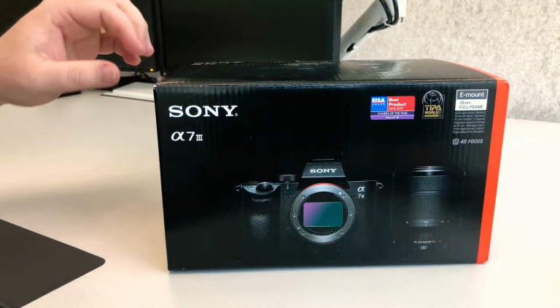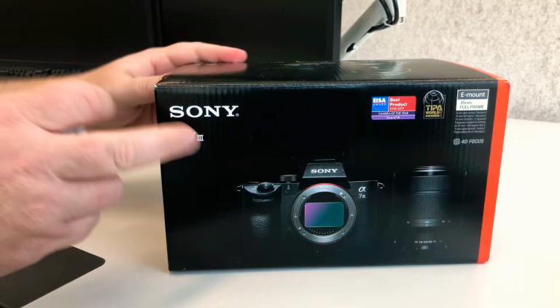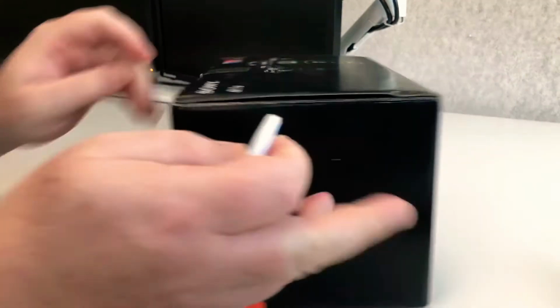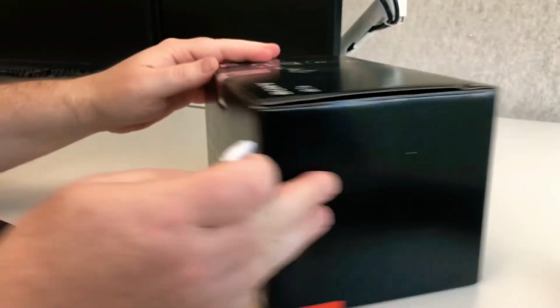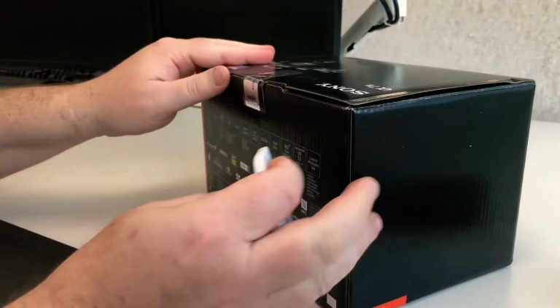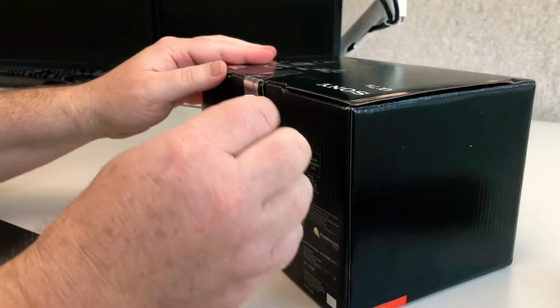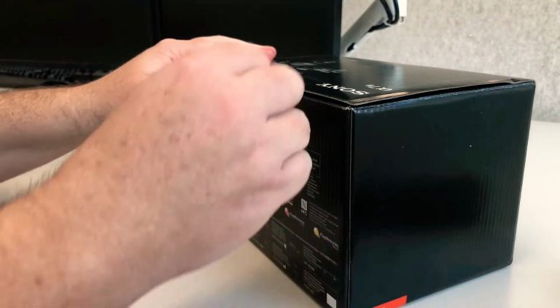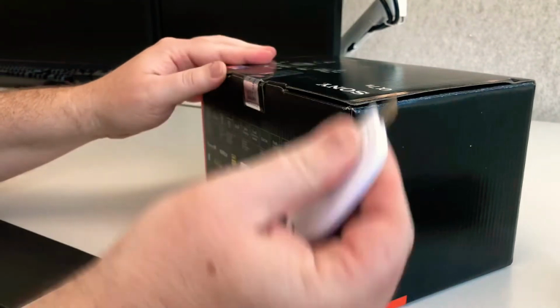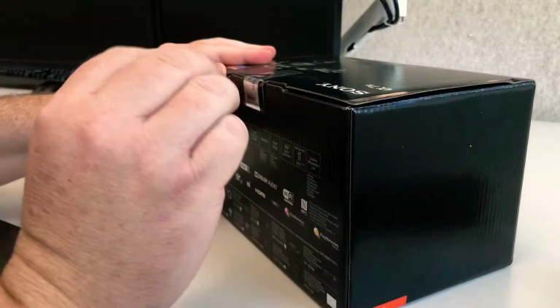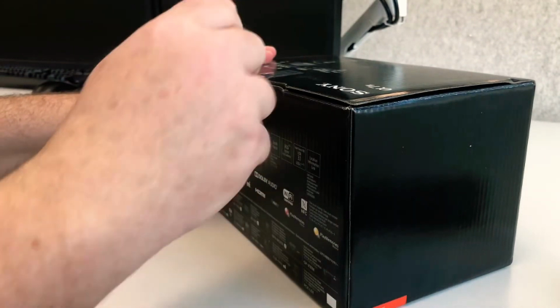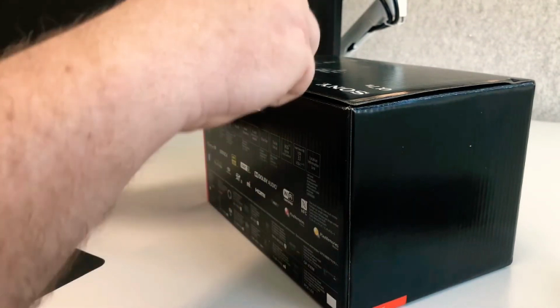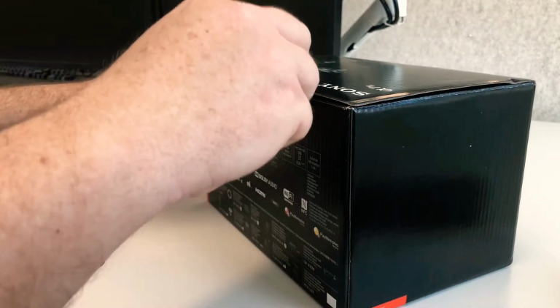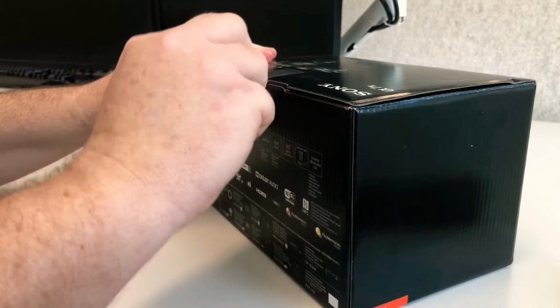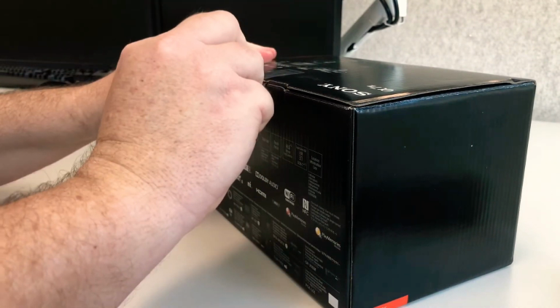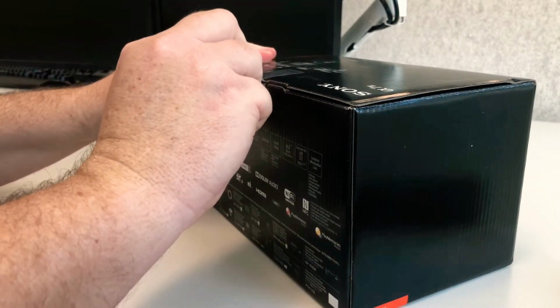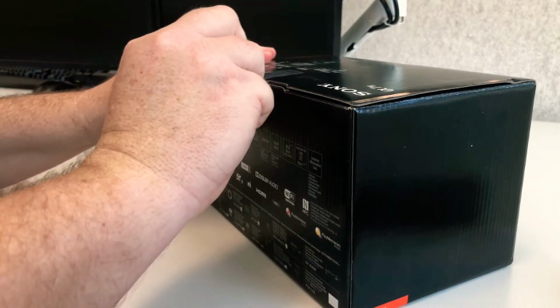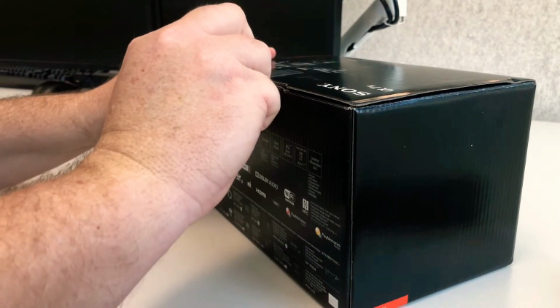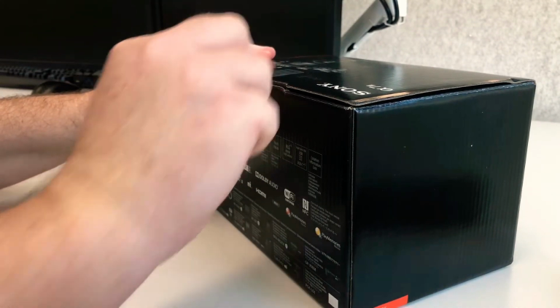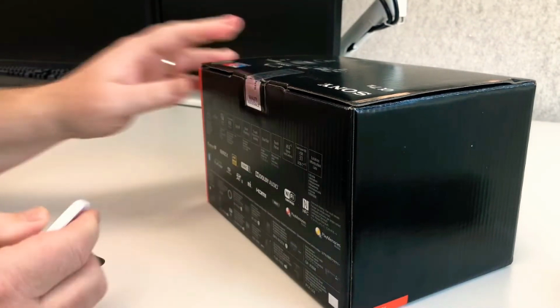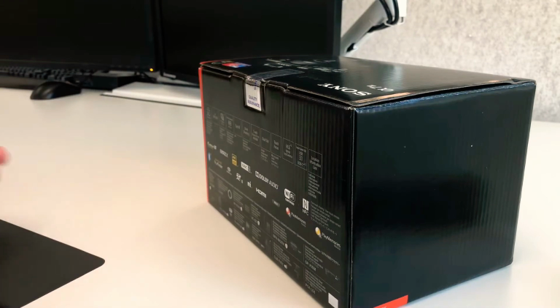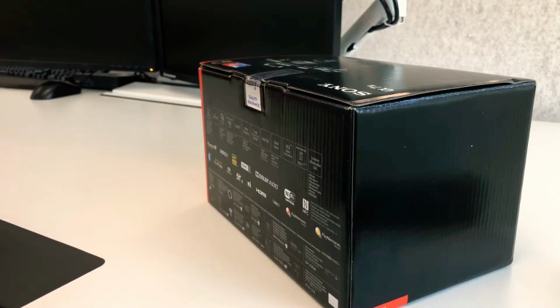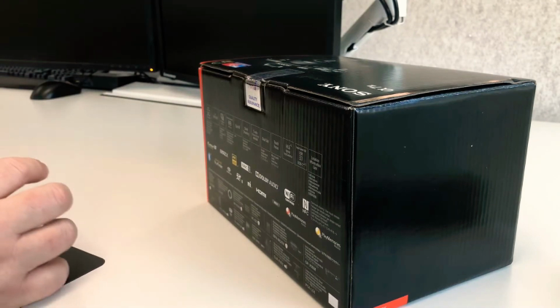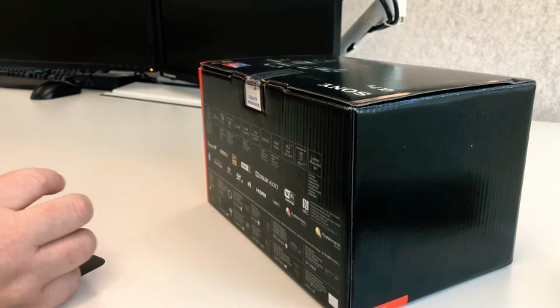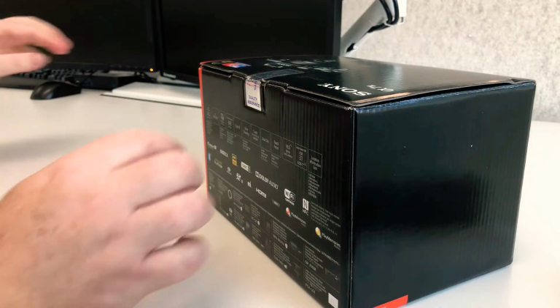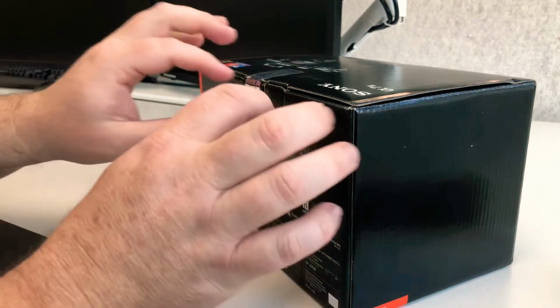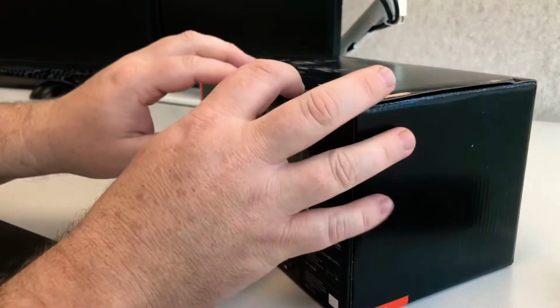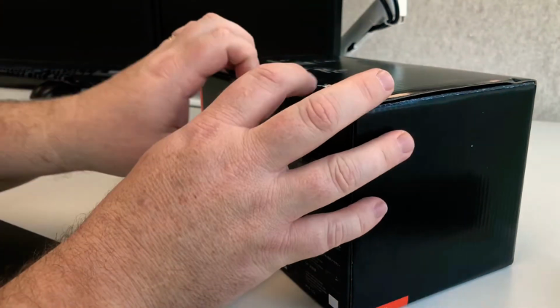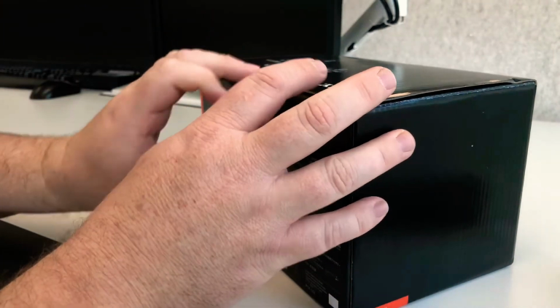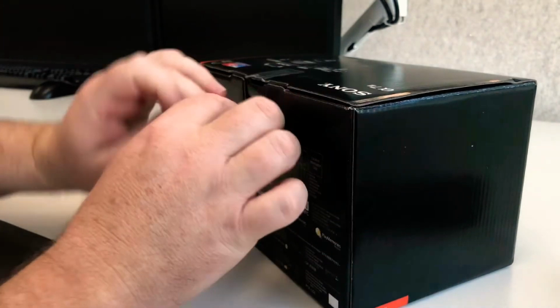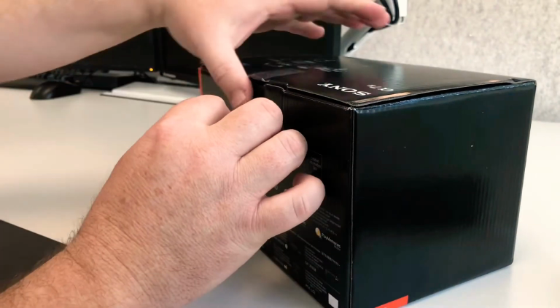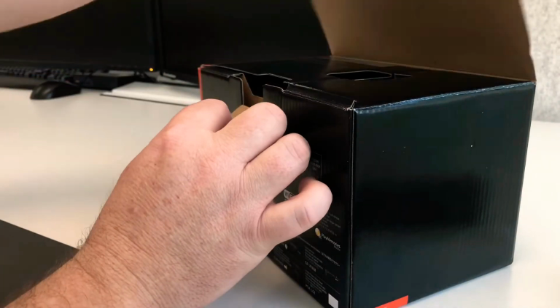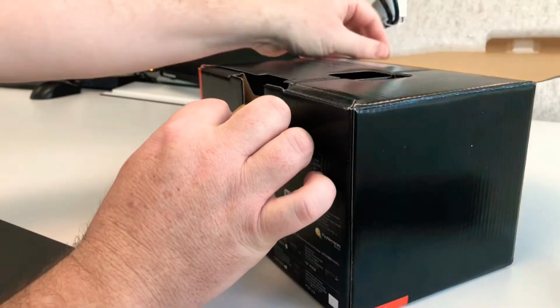So let's do exactly that. I've got my trusty little knife here. We're just going to cut past this little security tag and open it up for us.